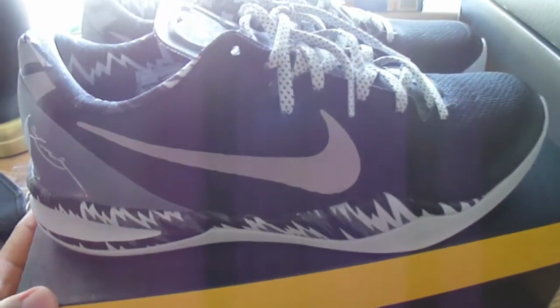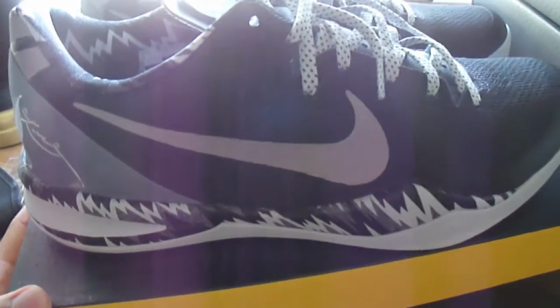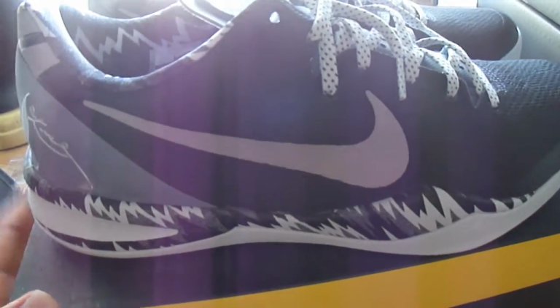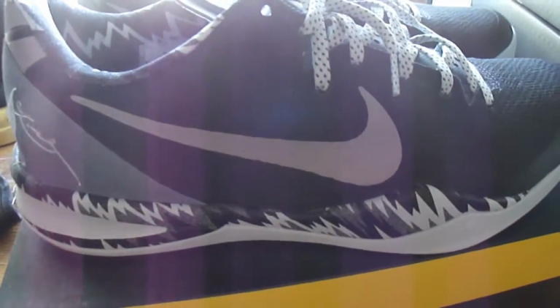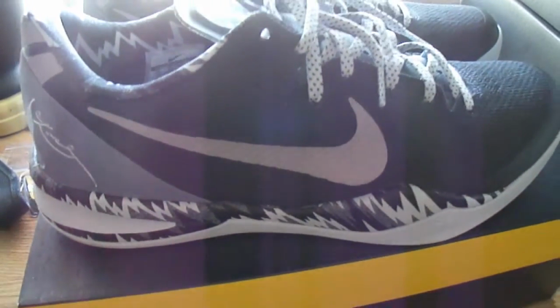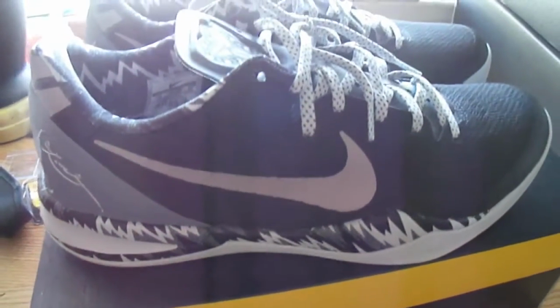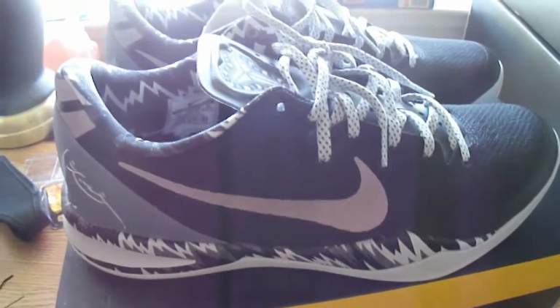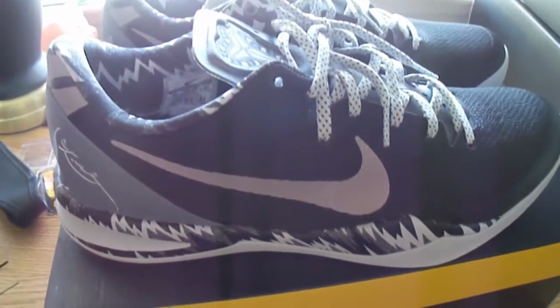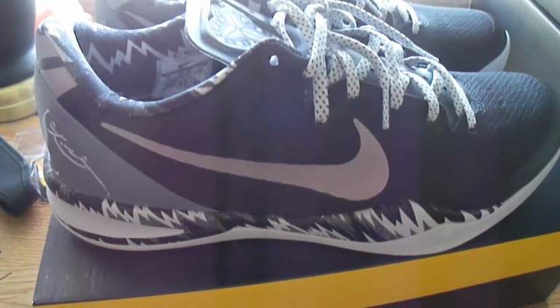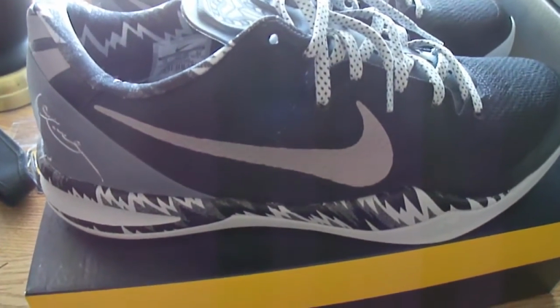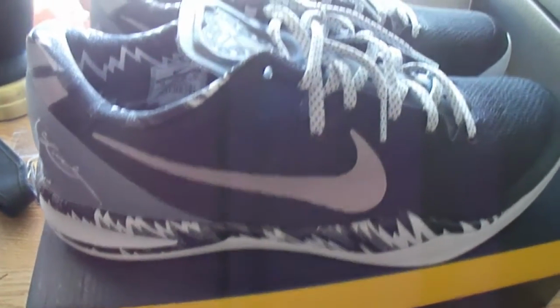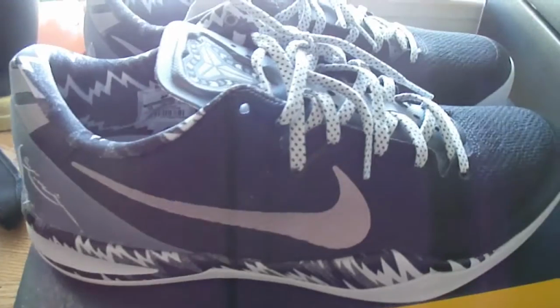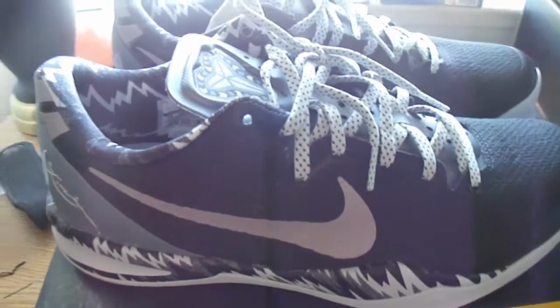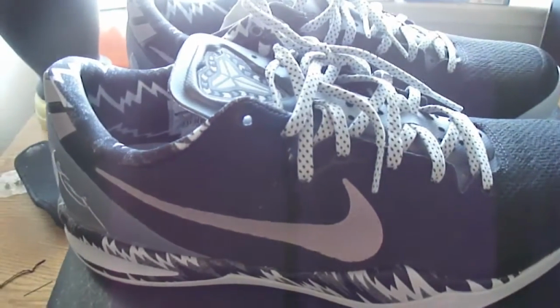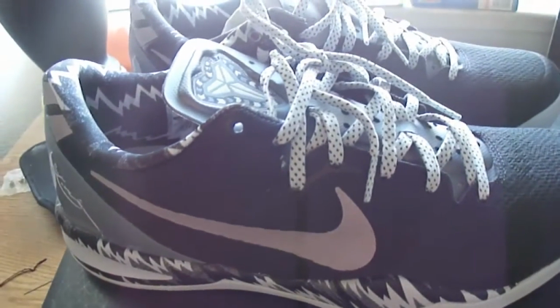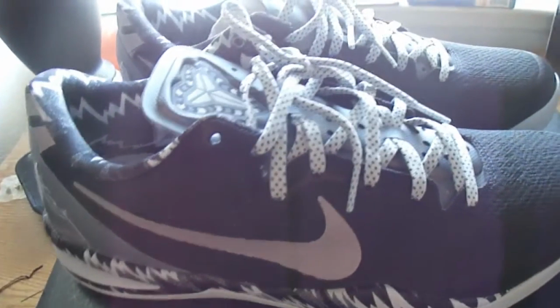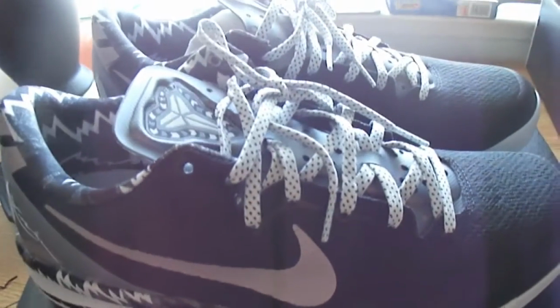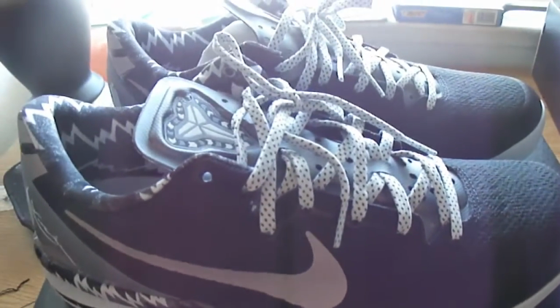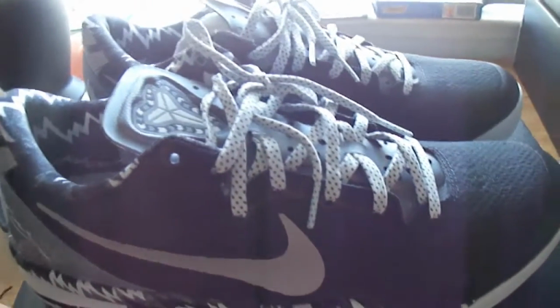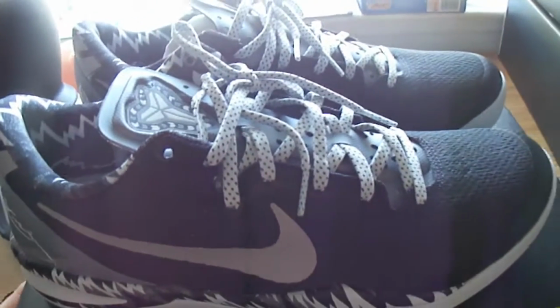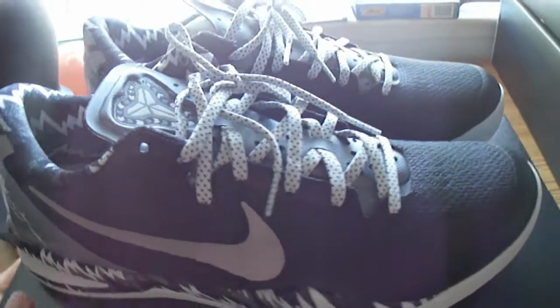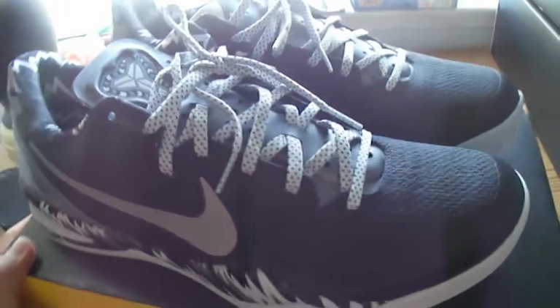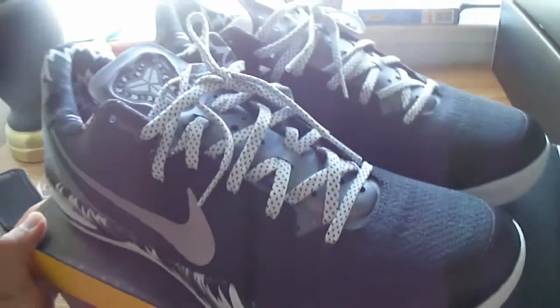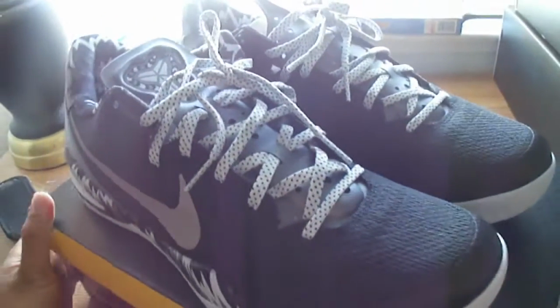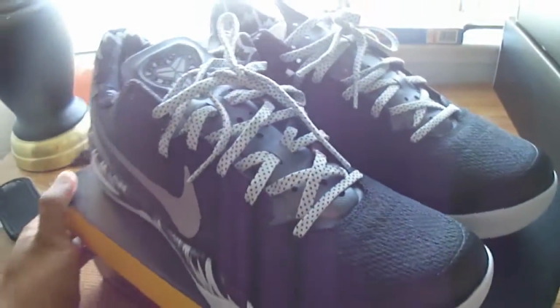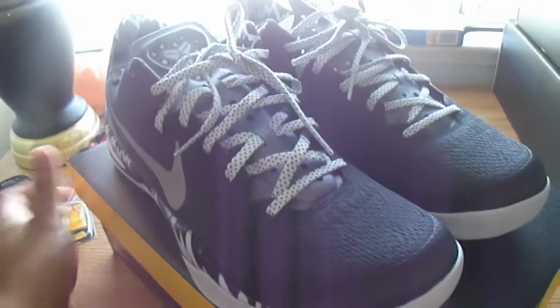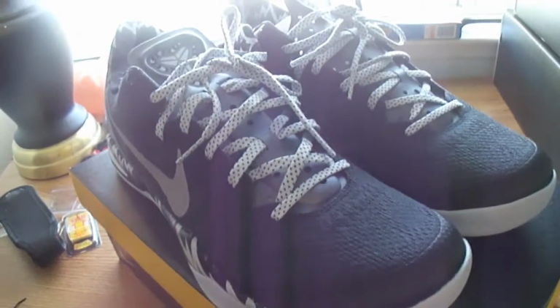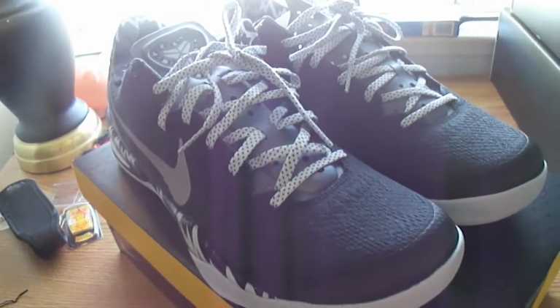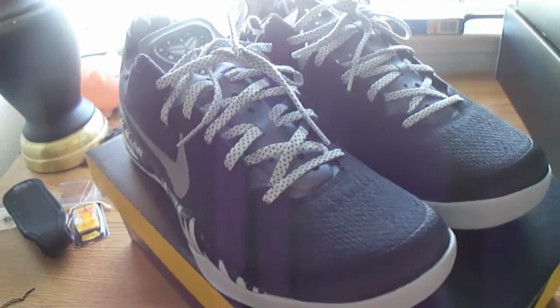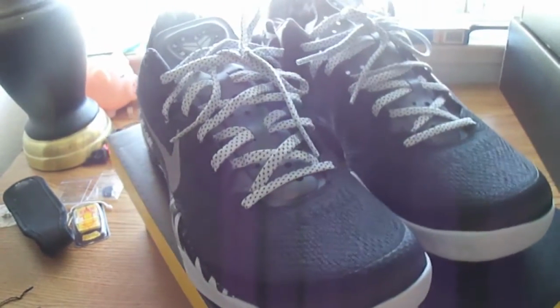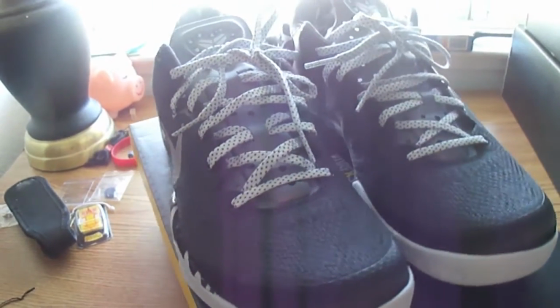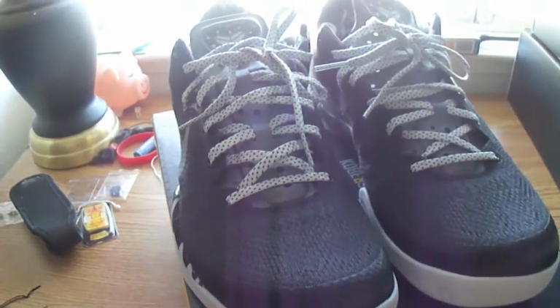You know what I'm going to call these Kobe's? They're giving a lot of nicknames nowadays for shoes. I'm going to call these the Oreos, man. Seriously. And one word to describe this shoe is simplicity.